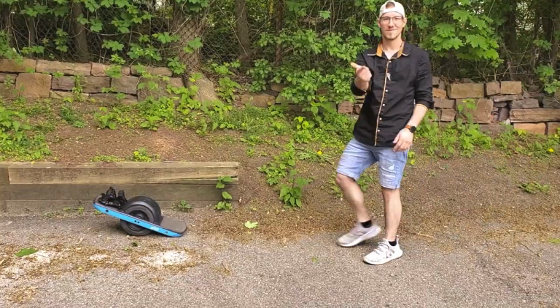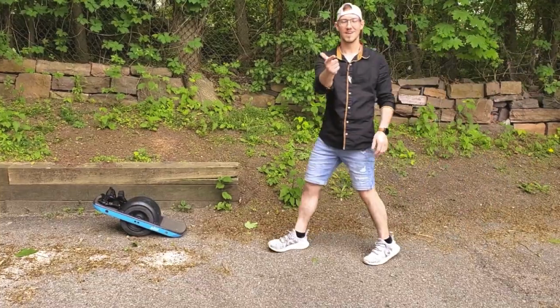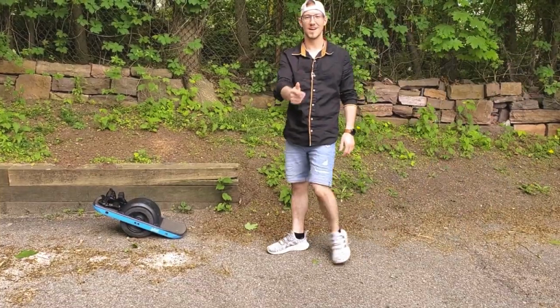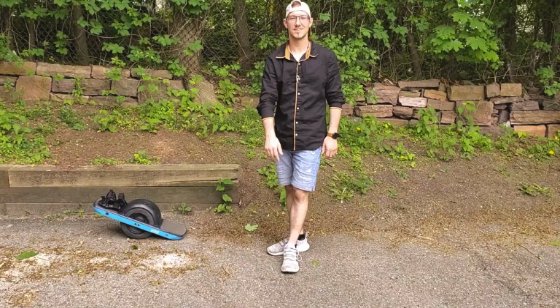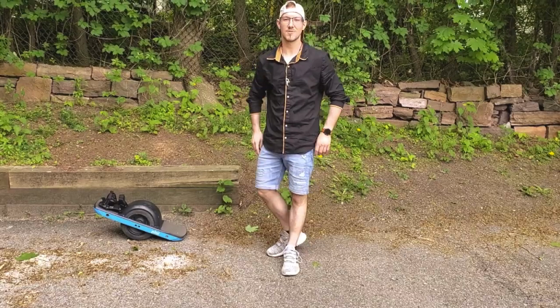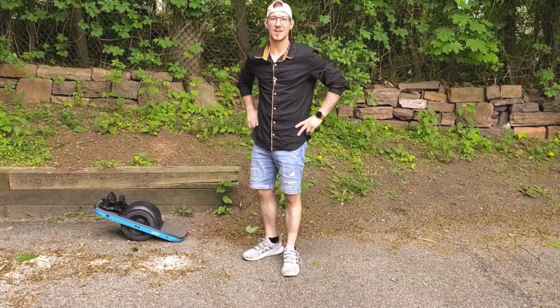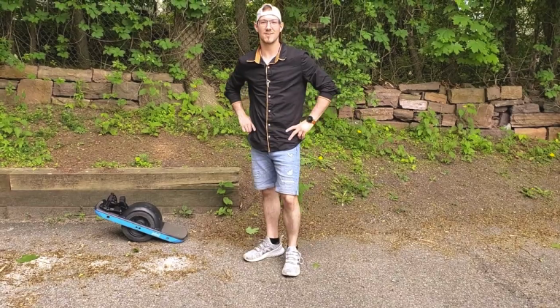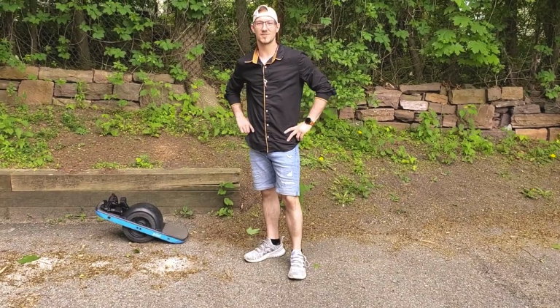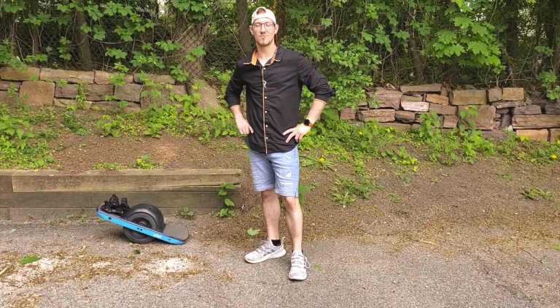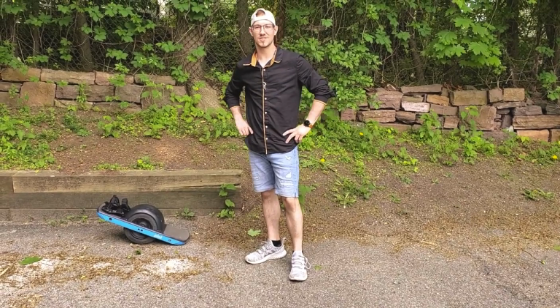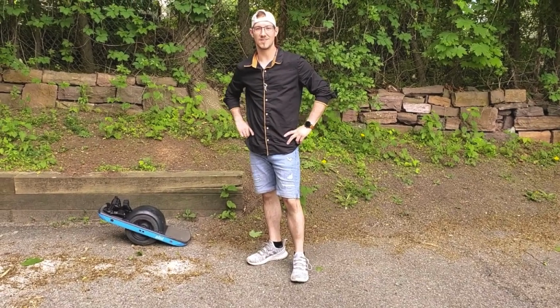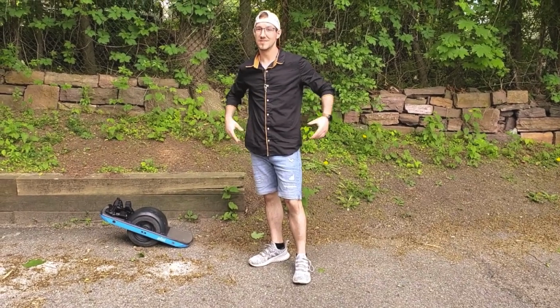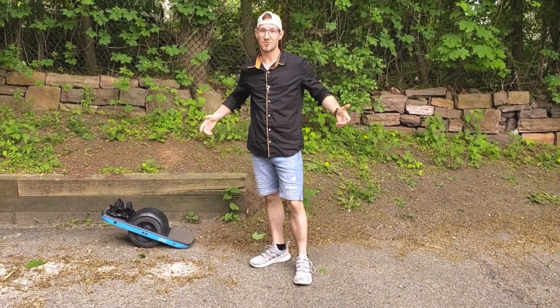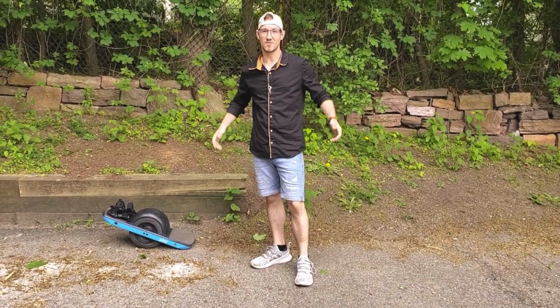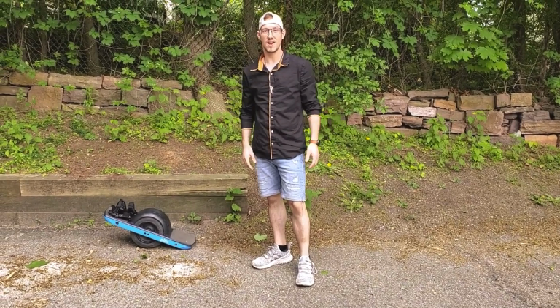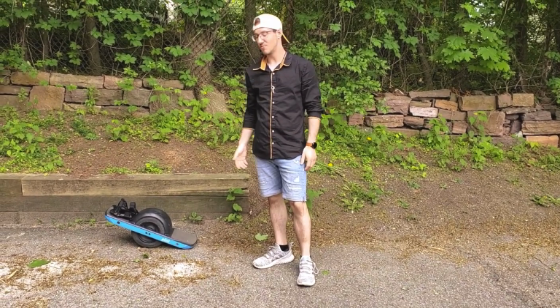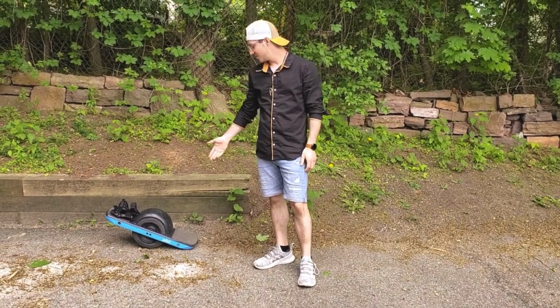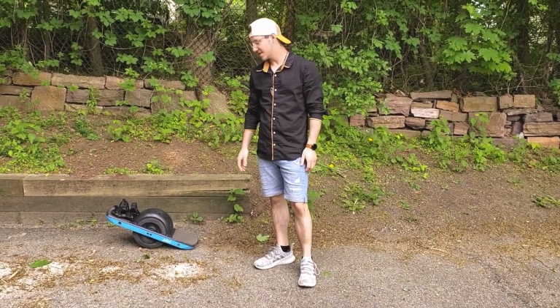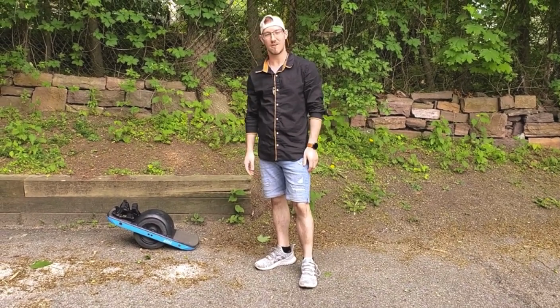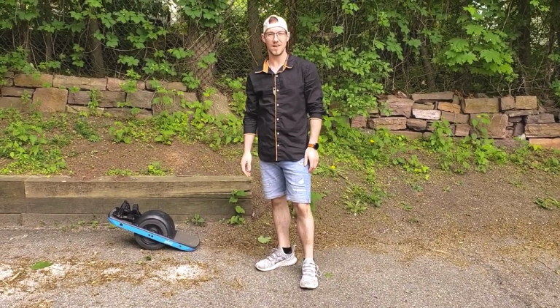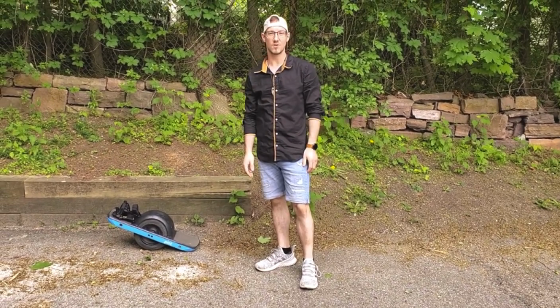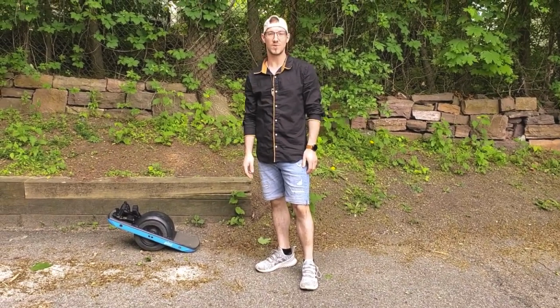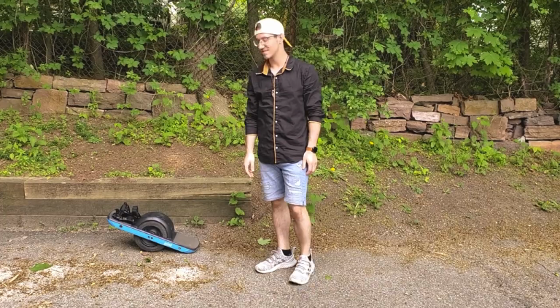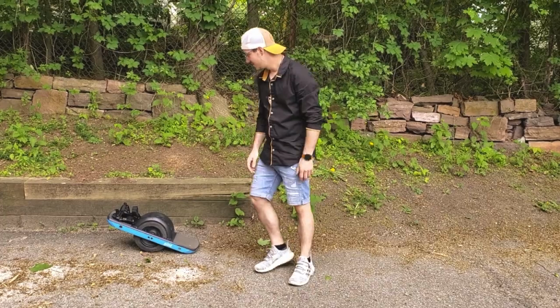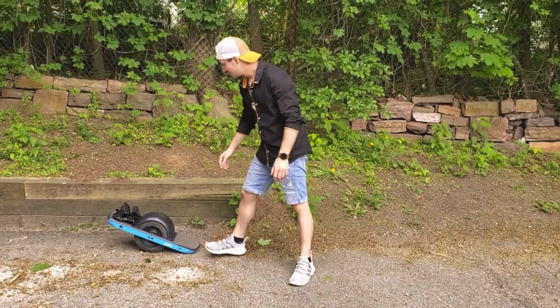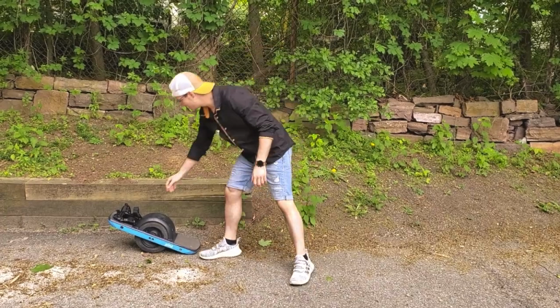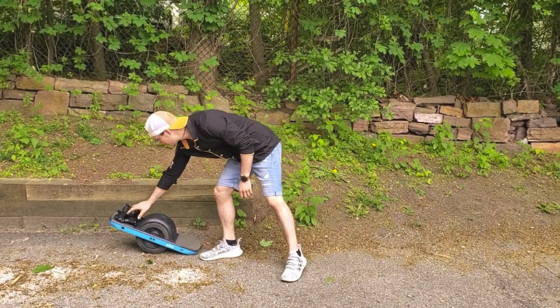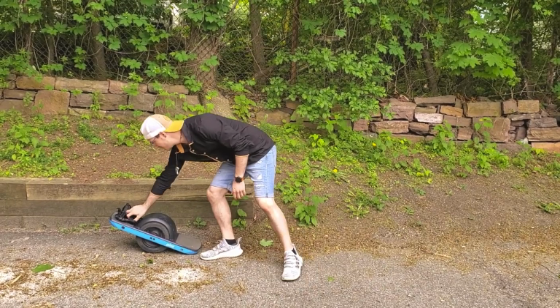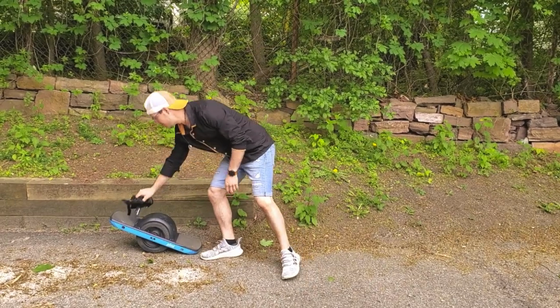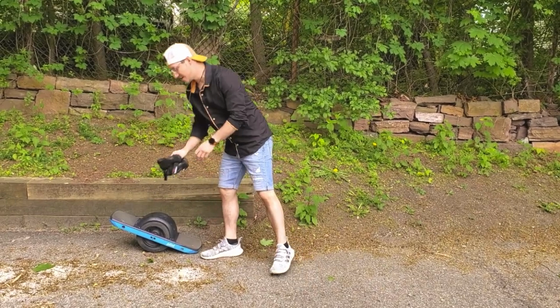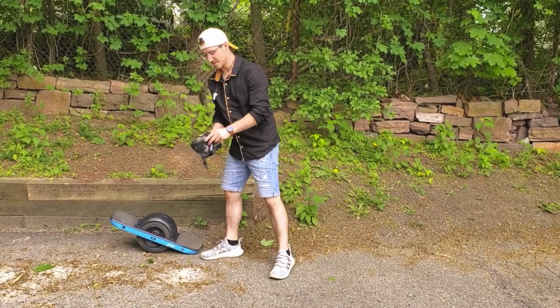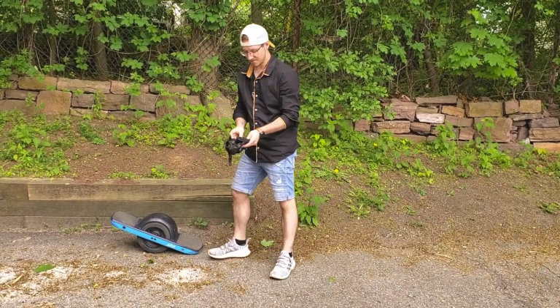Hey guys, today we're going to check out the Sword Wrist Guards. They're great for riding your Onewheel XR and your Onewheel Pint. Let's do a little review of them today, shall we?